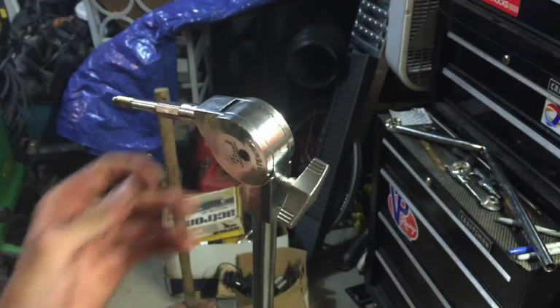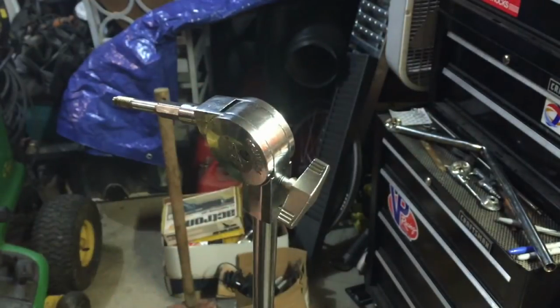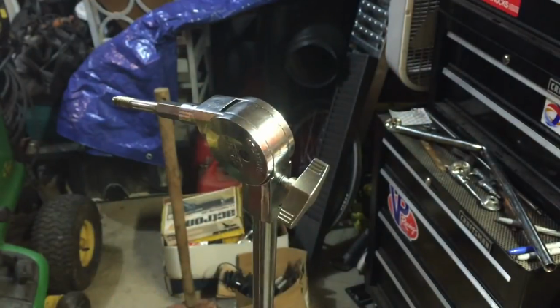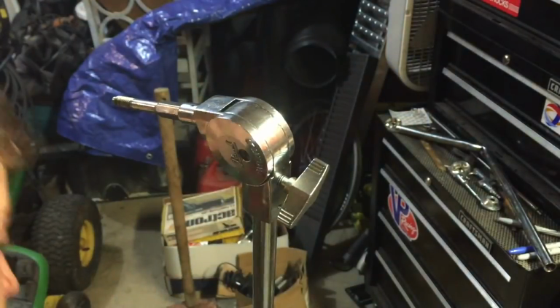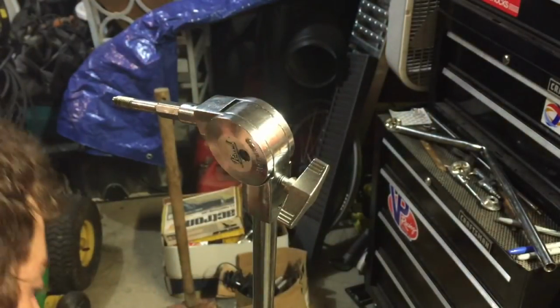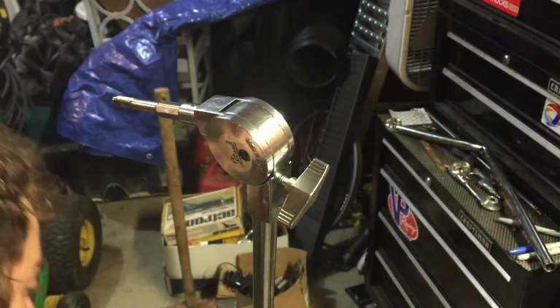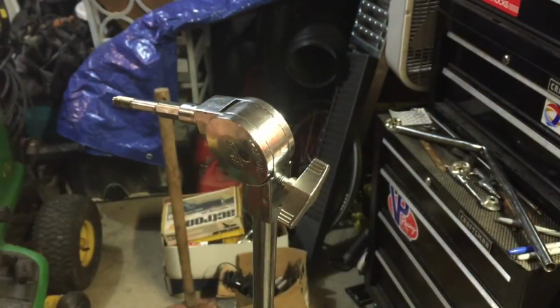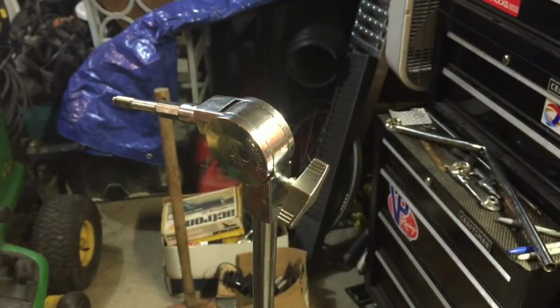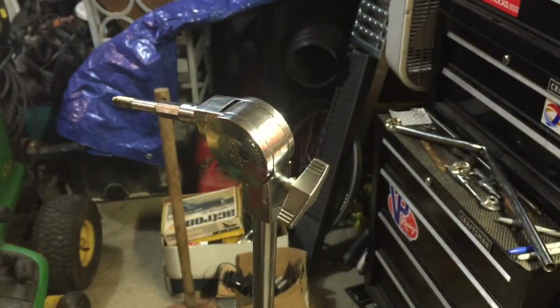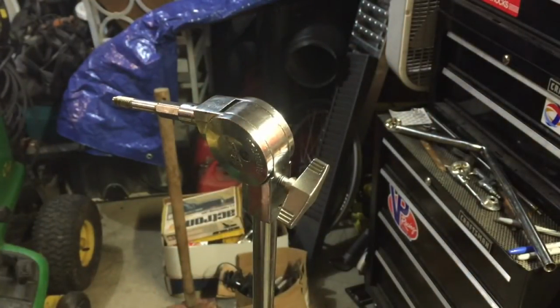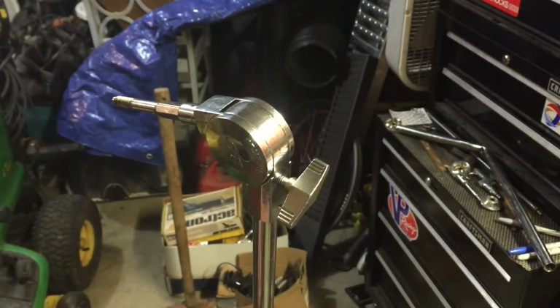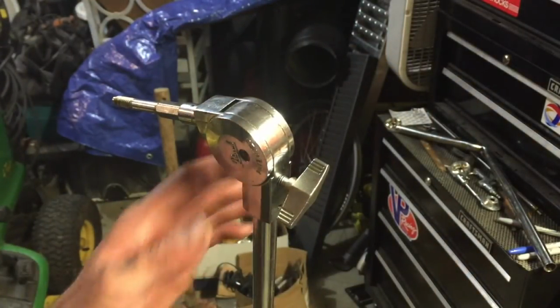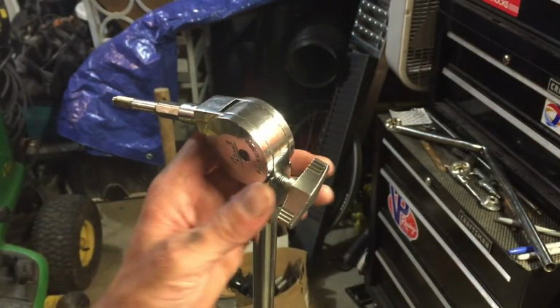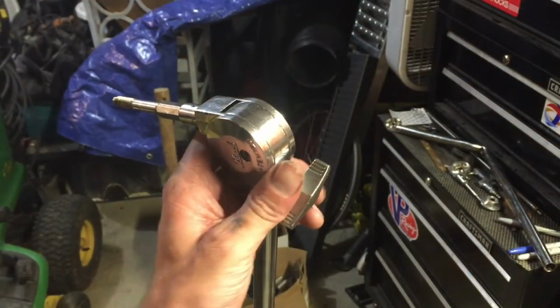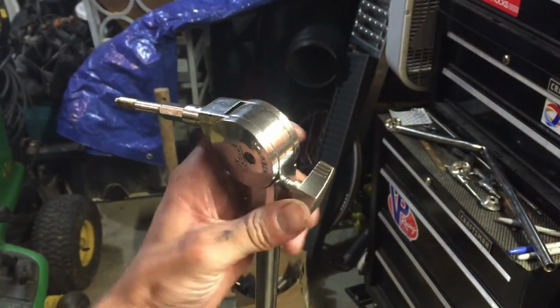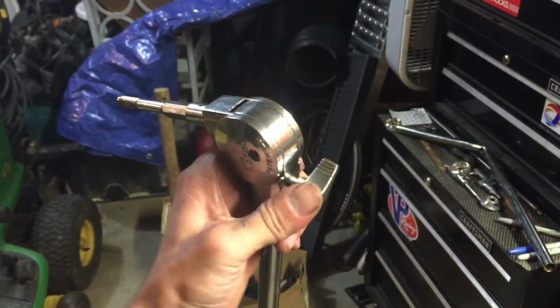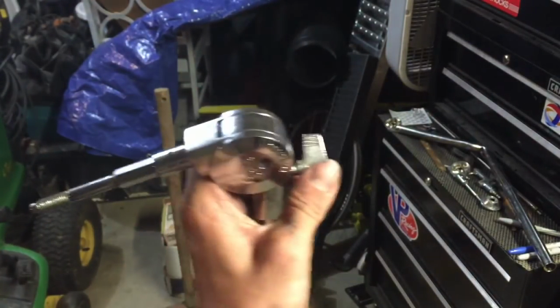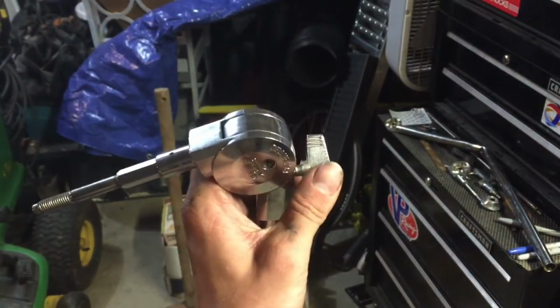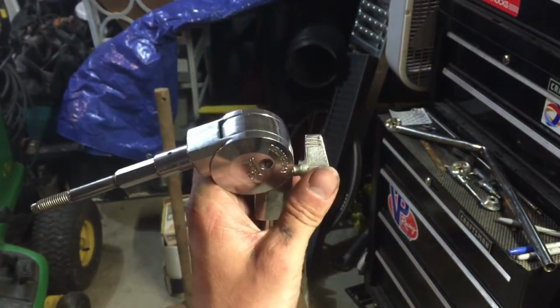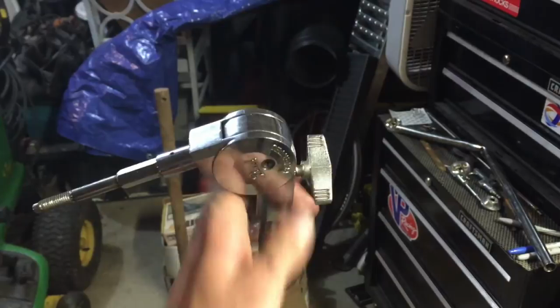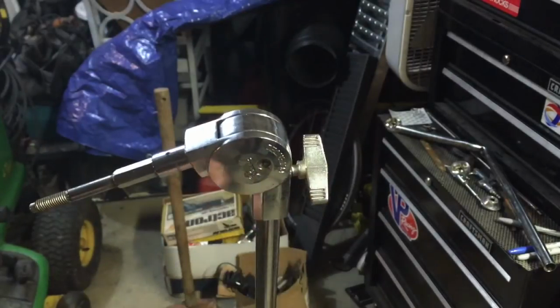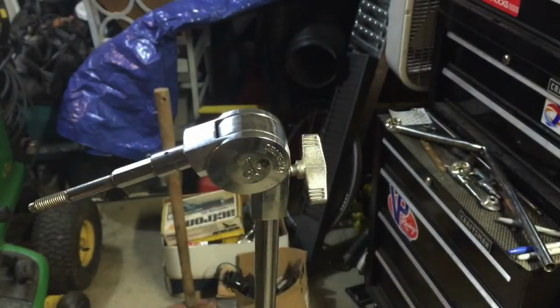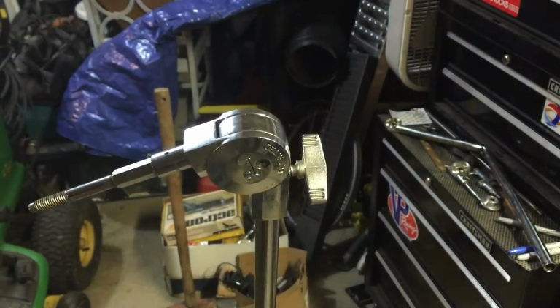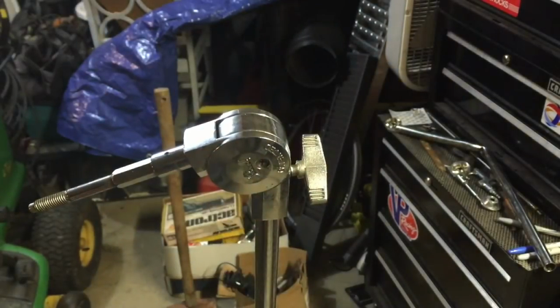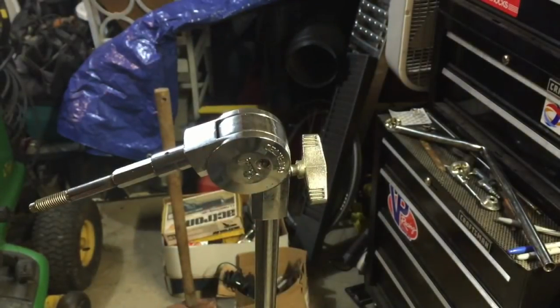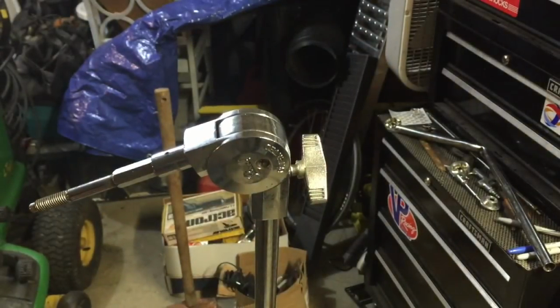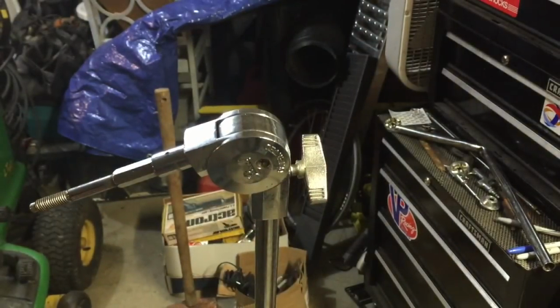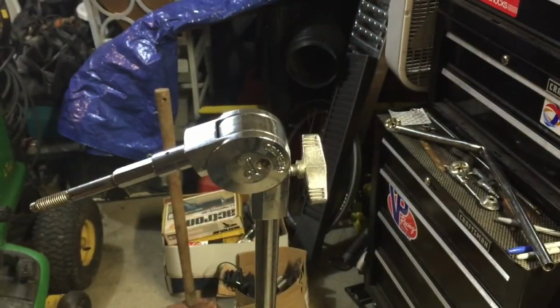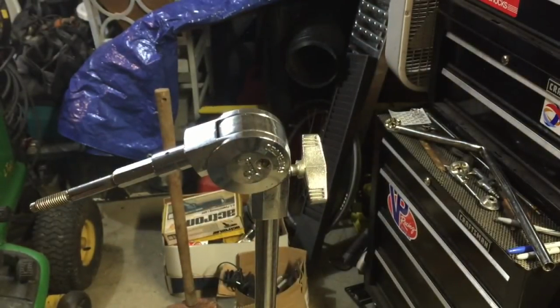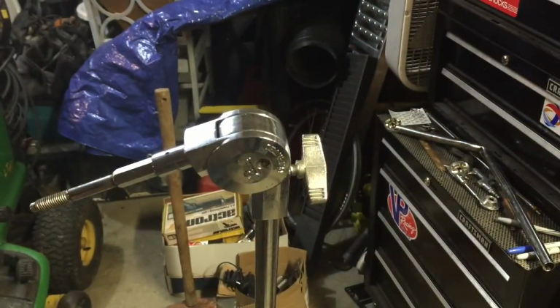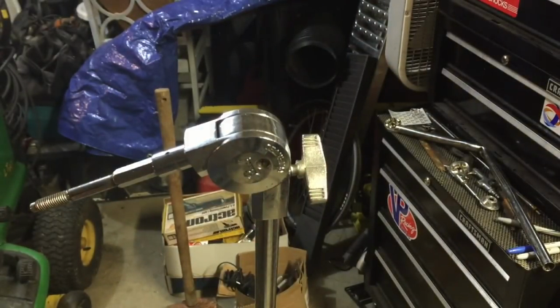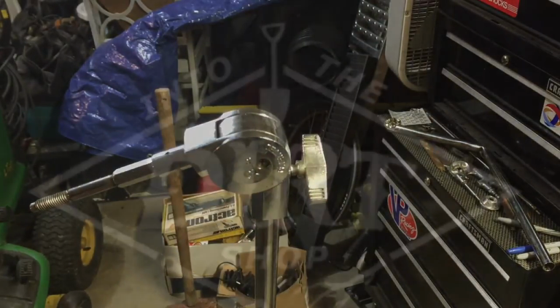And that's it guys — that's how to fix one of these Pearl Uni-Lock systems on these boom stands. Thanks for watching, please comment, rate, and subscribe to my channel.